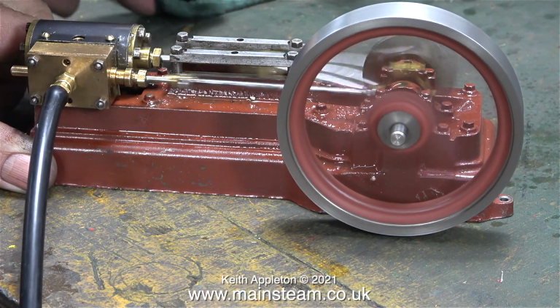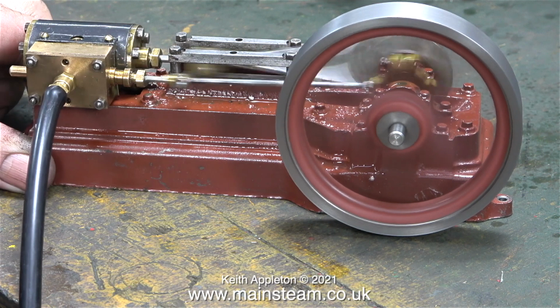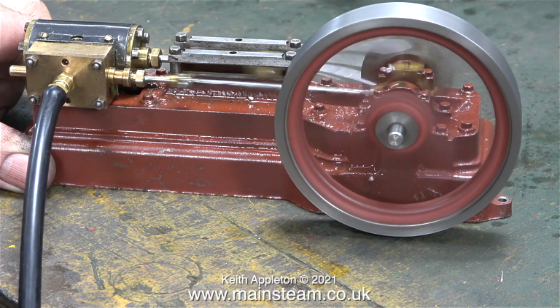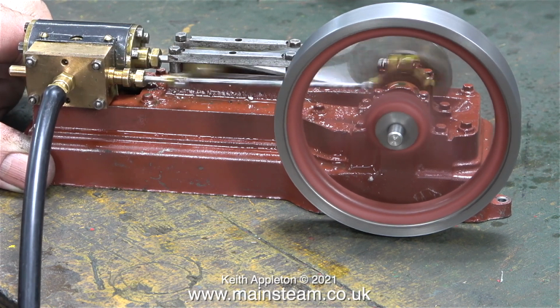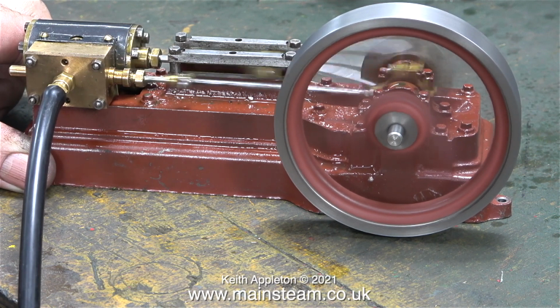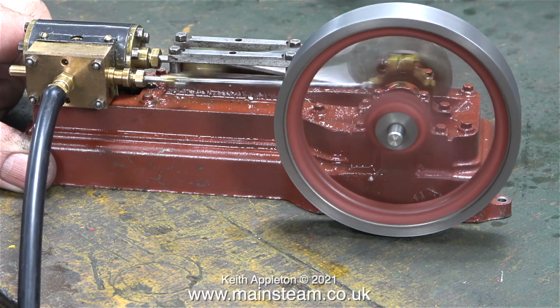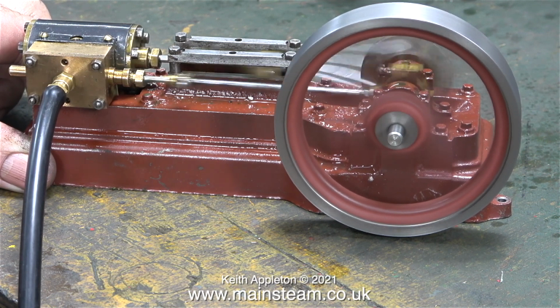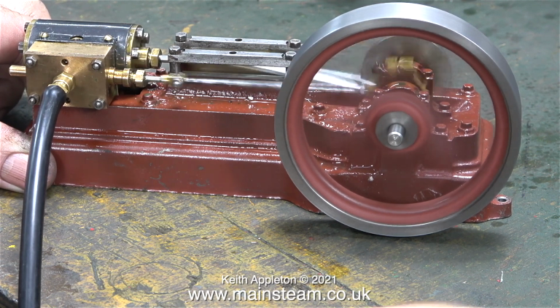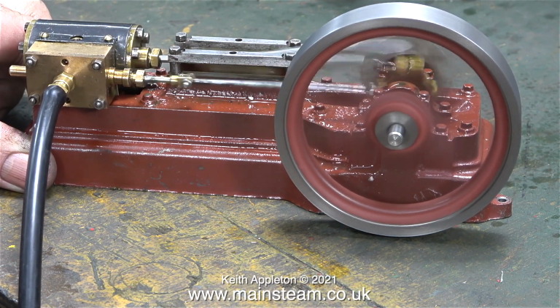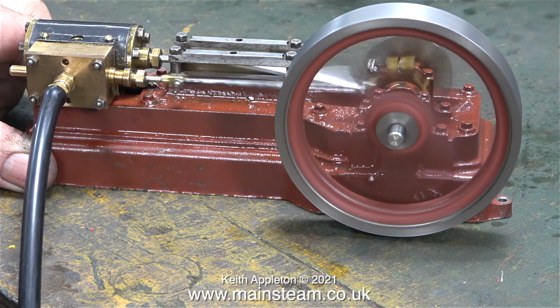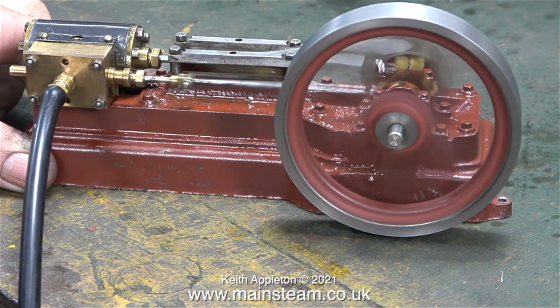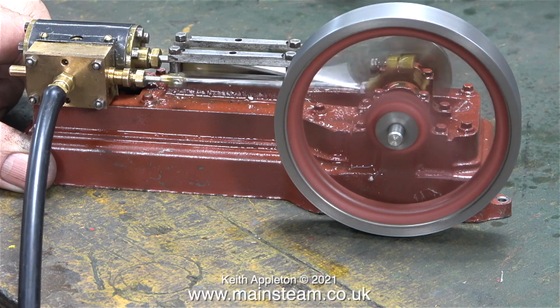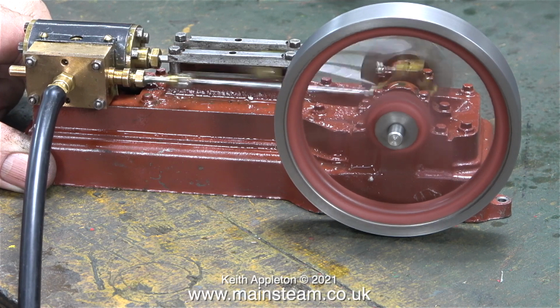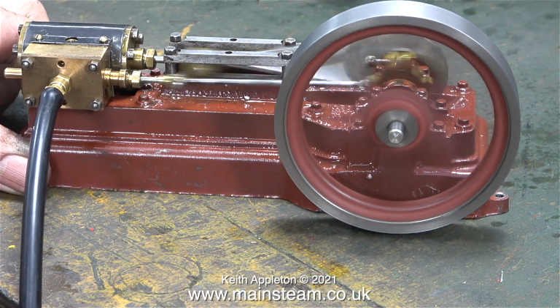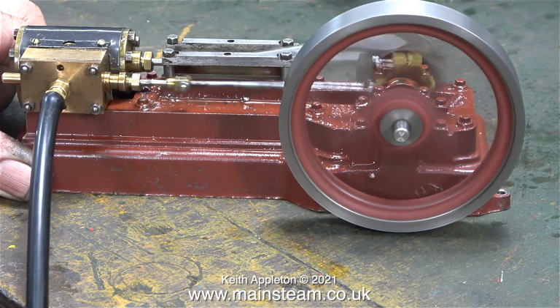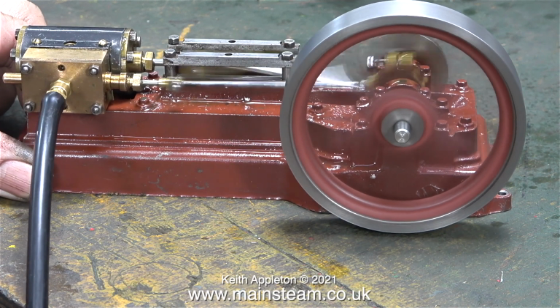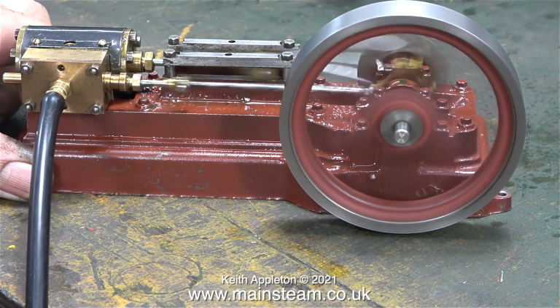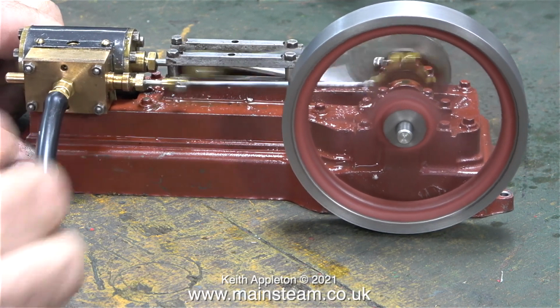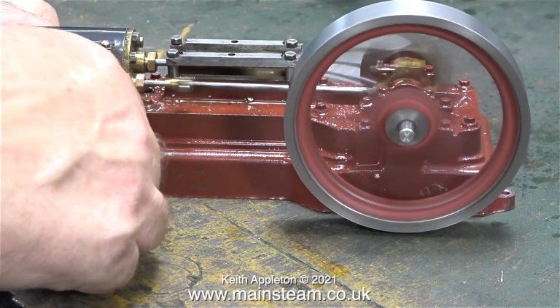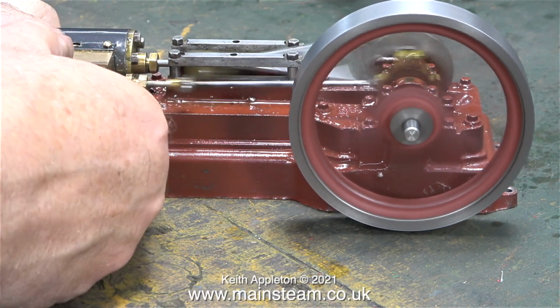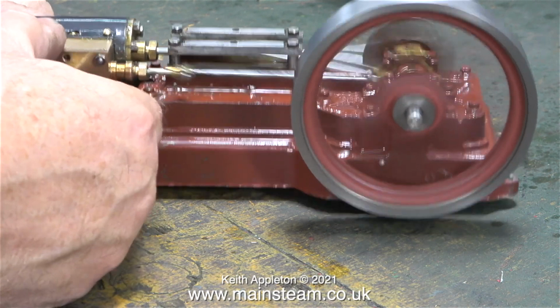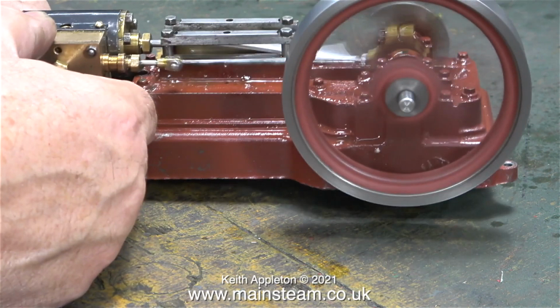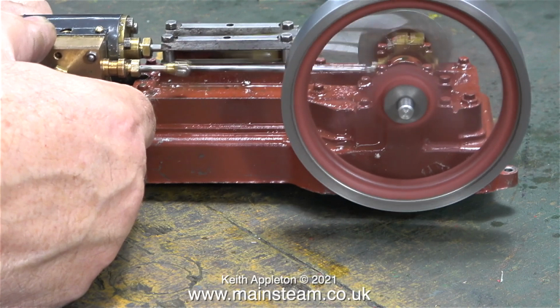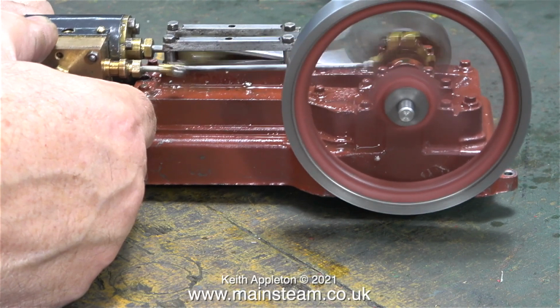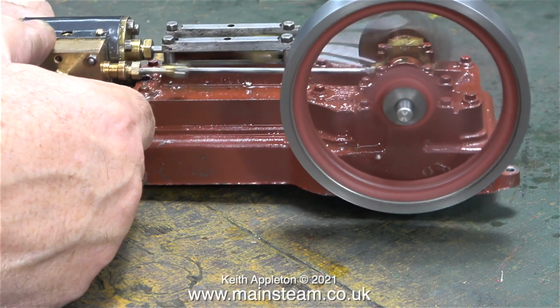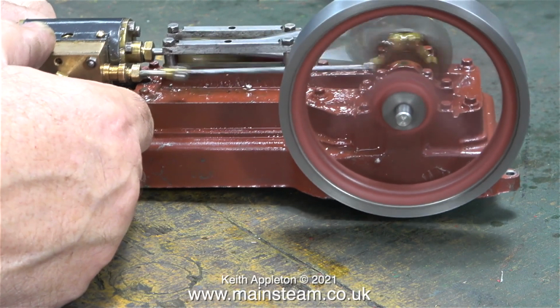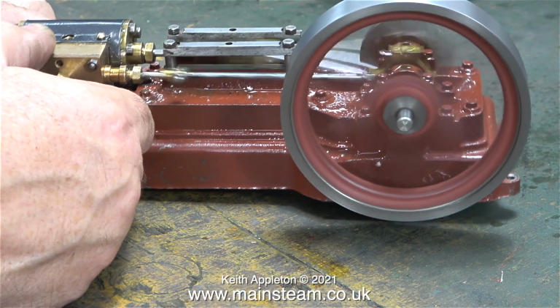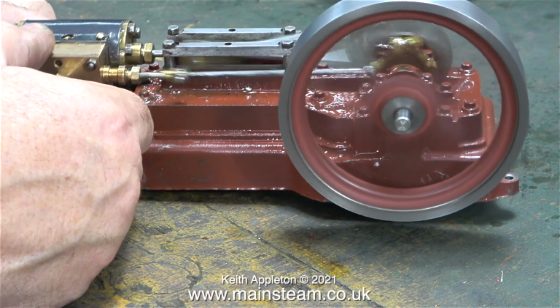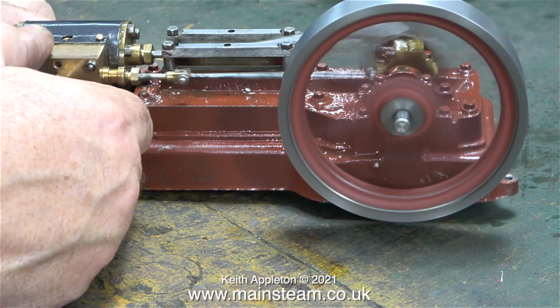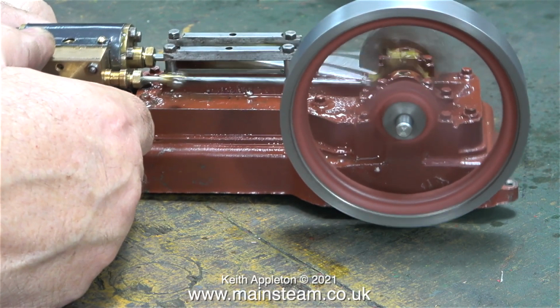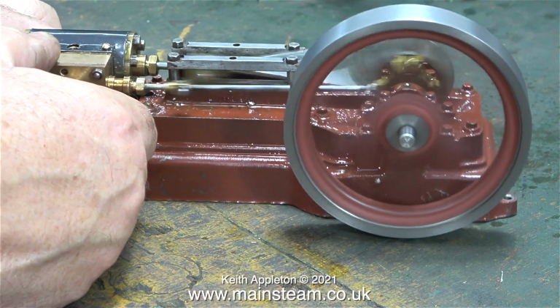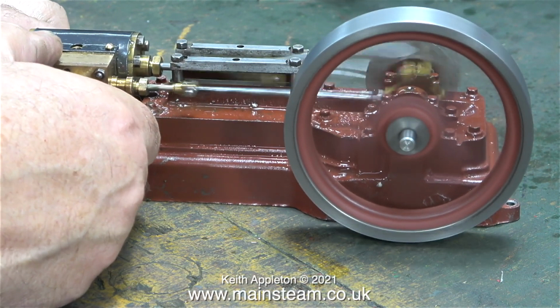Right at the end of the video a bolt appeared on the bench and I was really puzzled about where it came from. It was only when I saw the video that I realized what it was — it was the pinch bolt from the eccentric sheave. That's about it from me; stay healthy, thanks for watching, and I hope you found it useful.